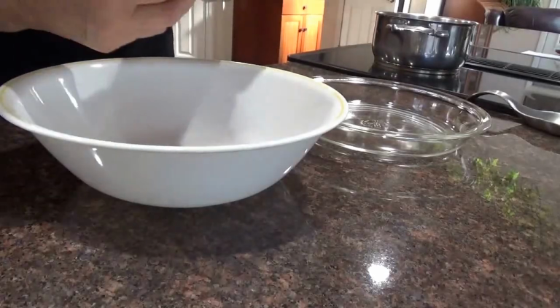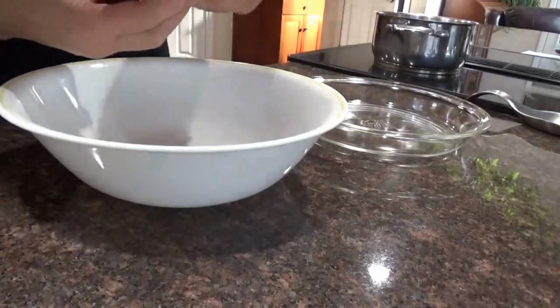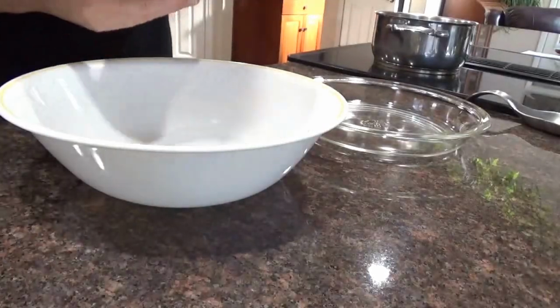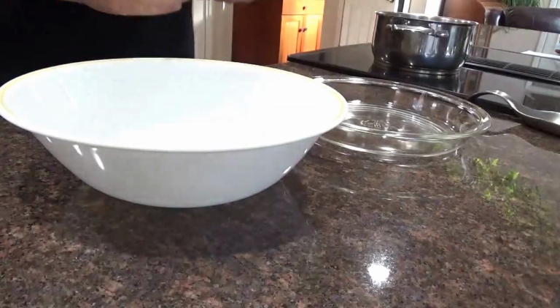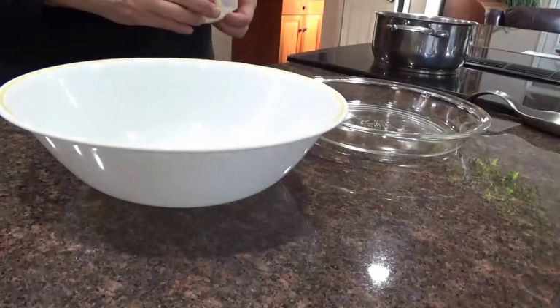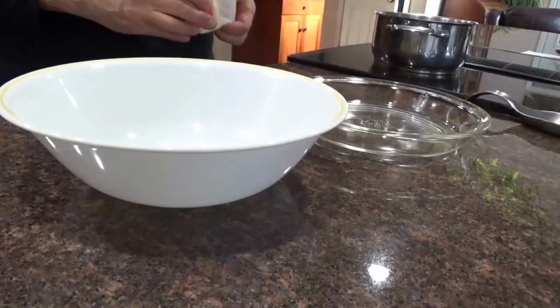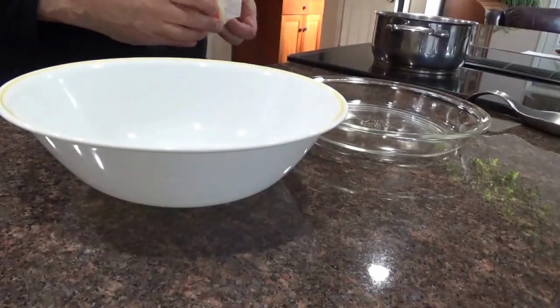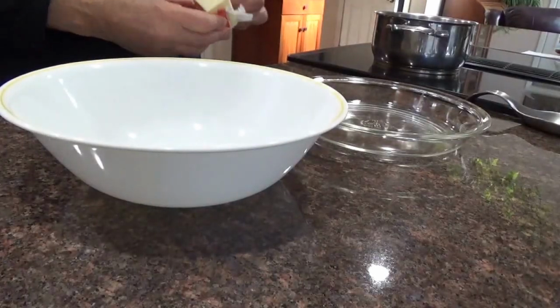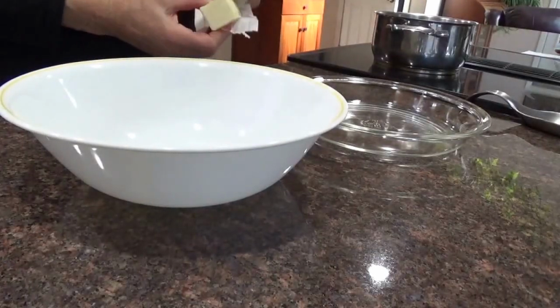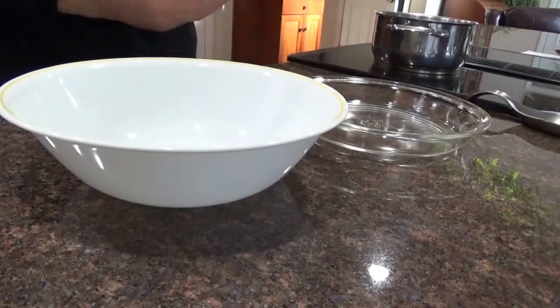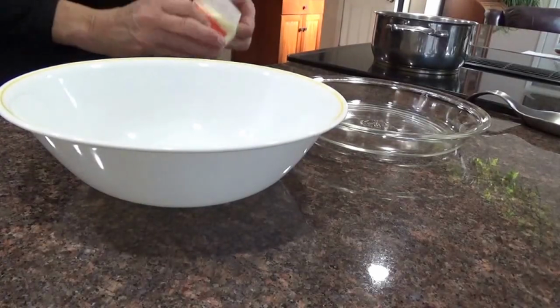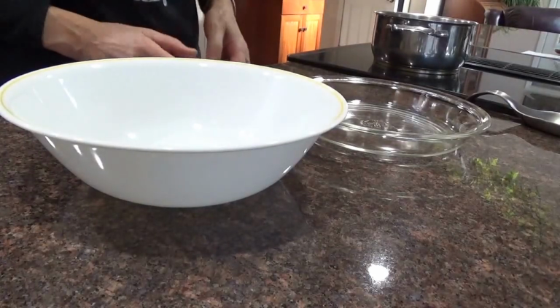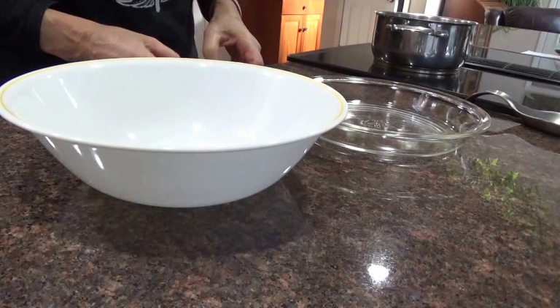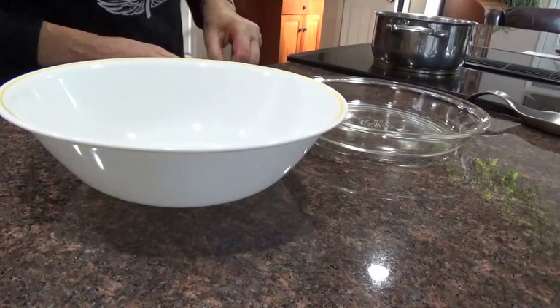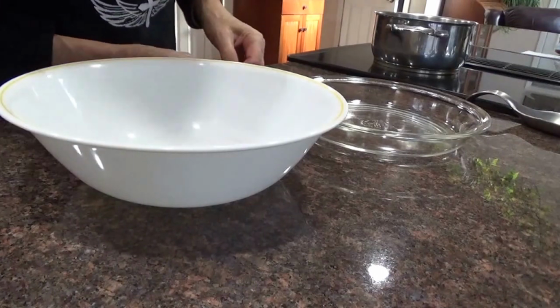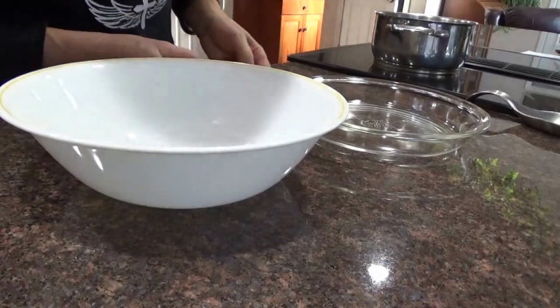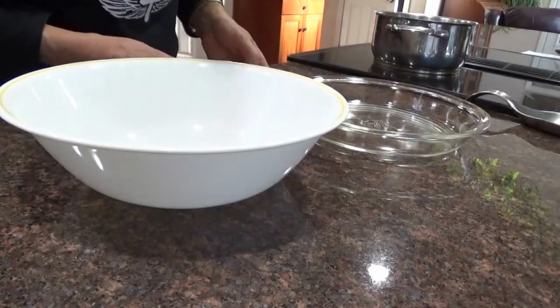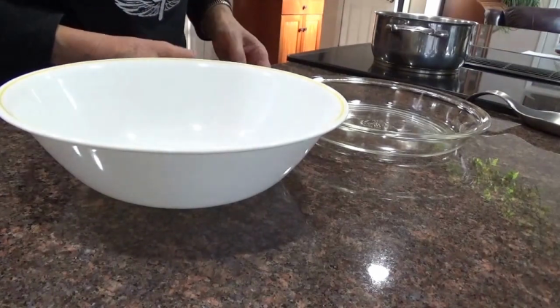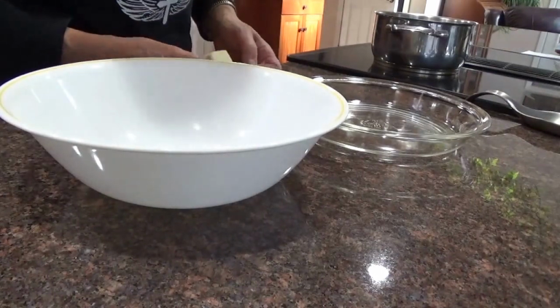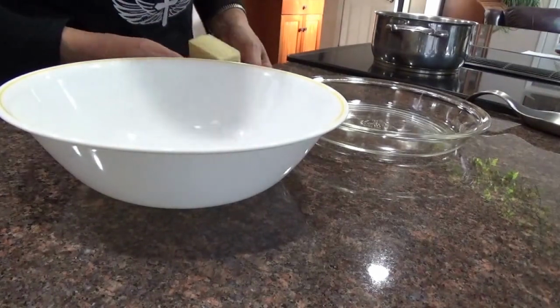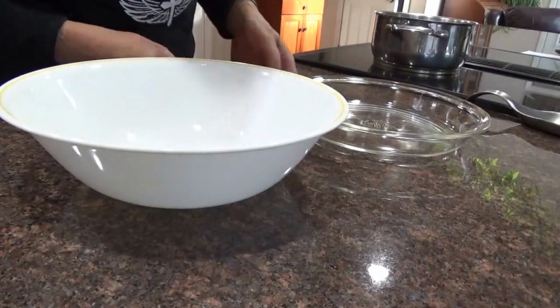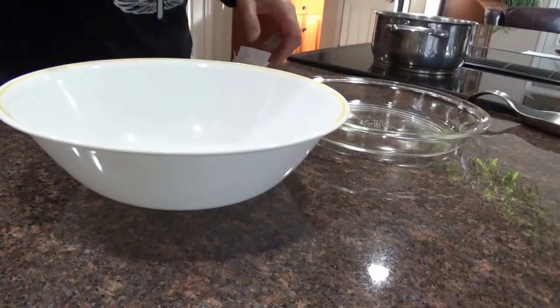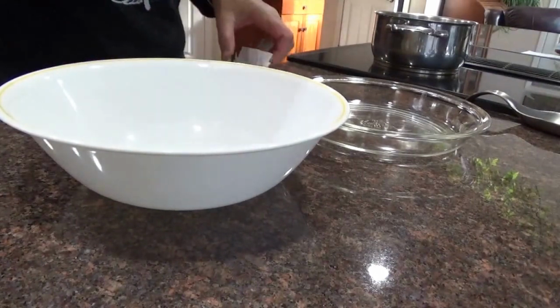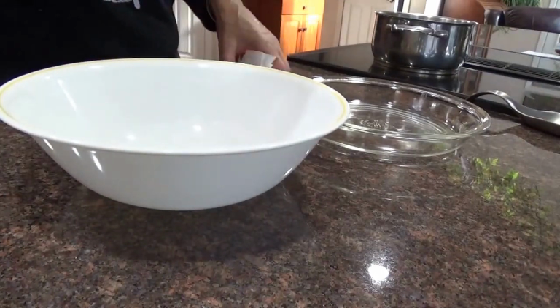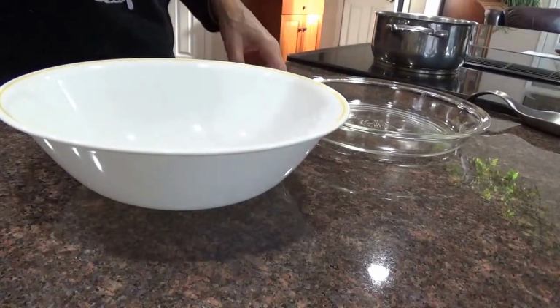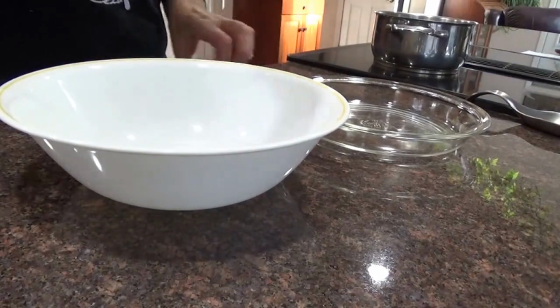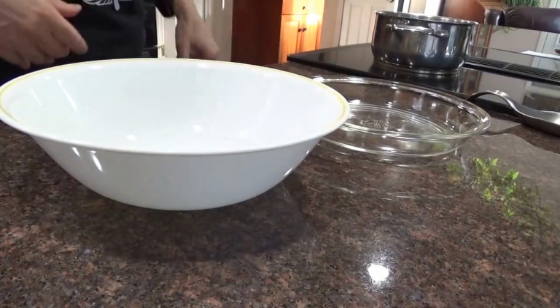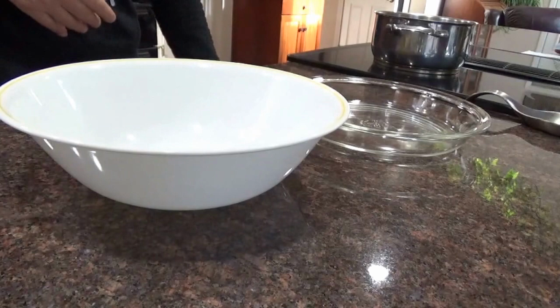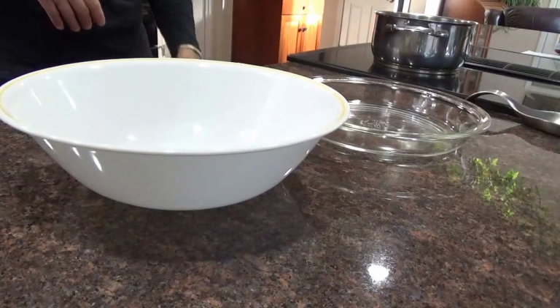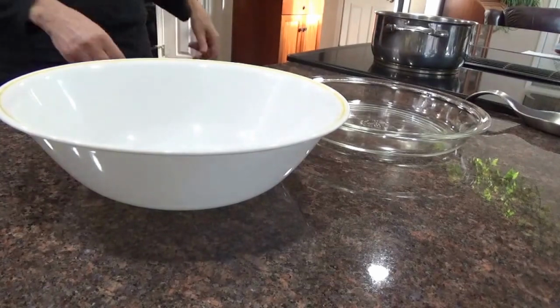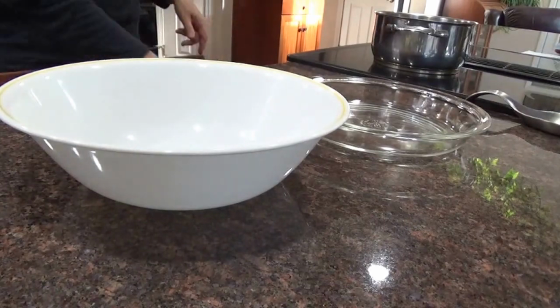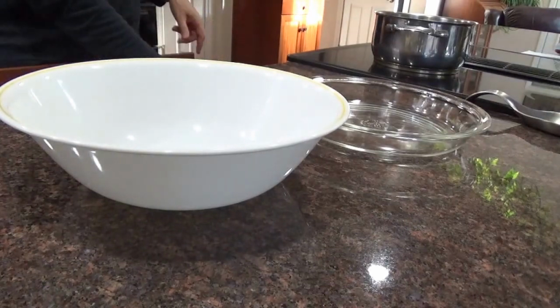Okay, I'm making a lime chiffon pie. No idea what I'm doing, just experimenting. Another experimental day.